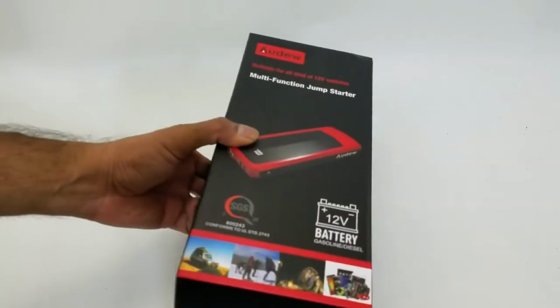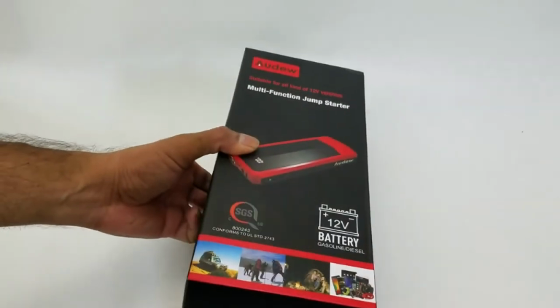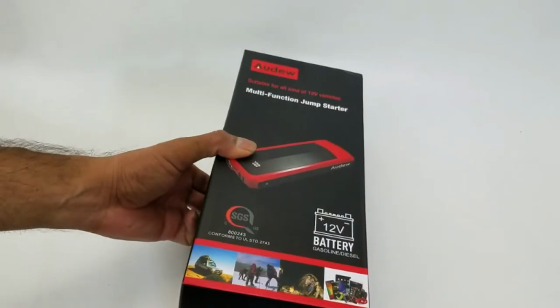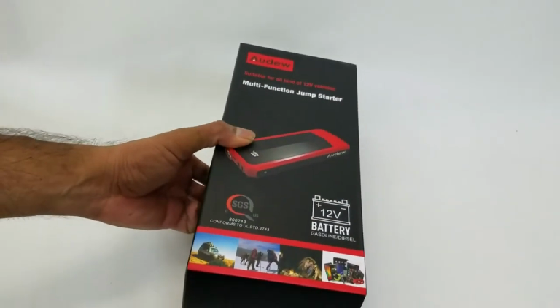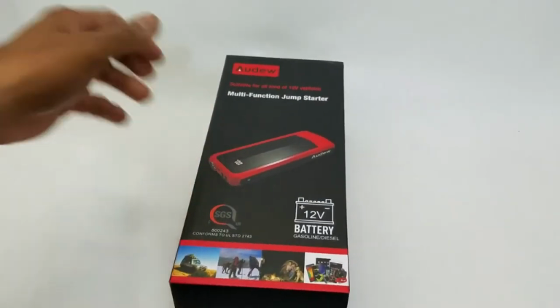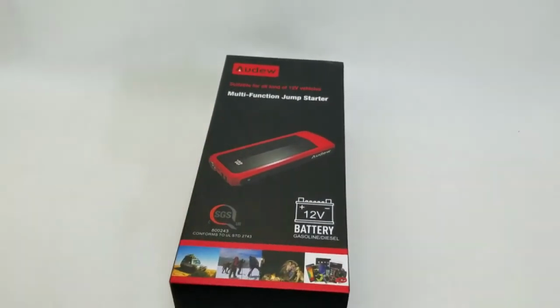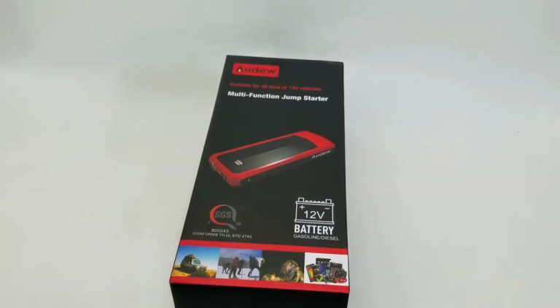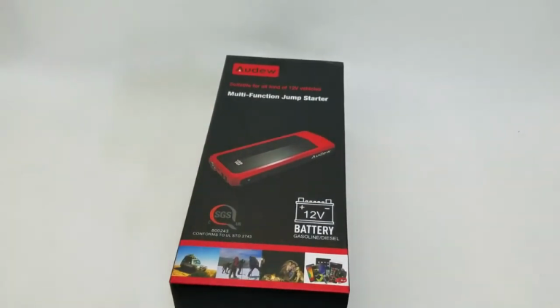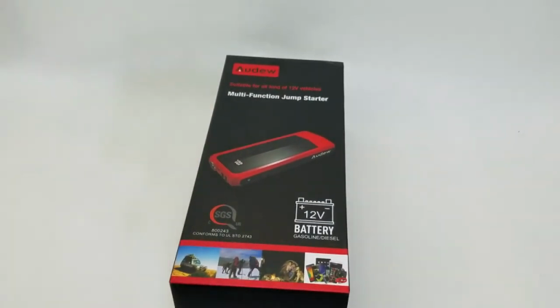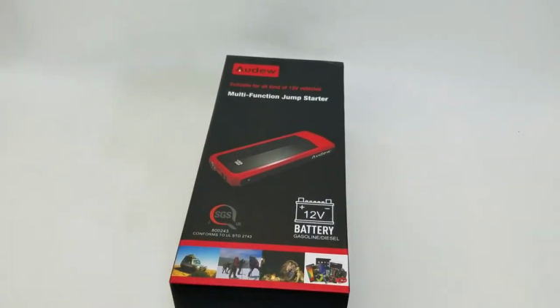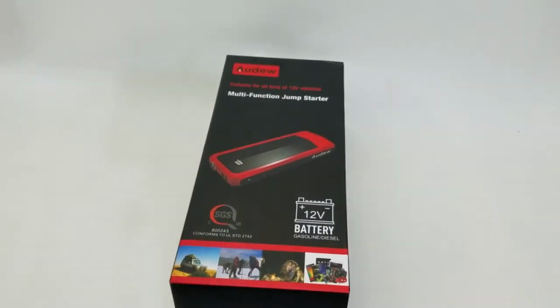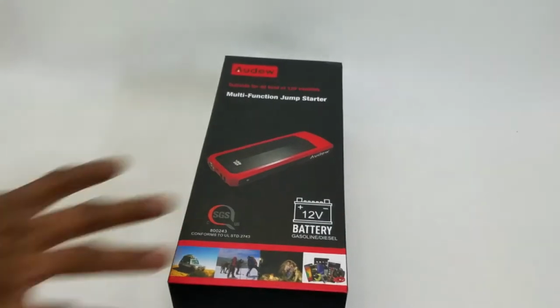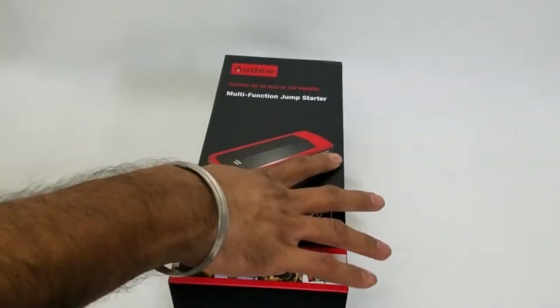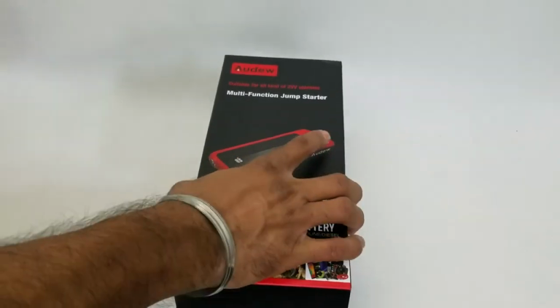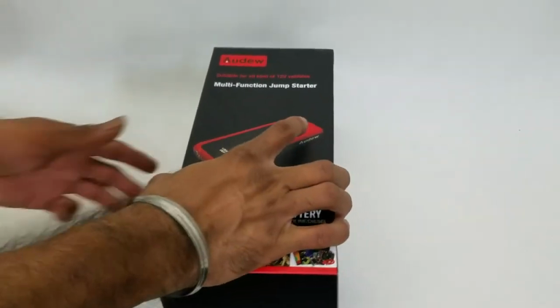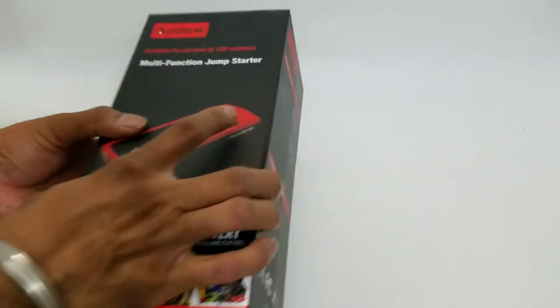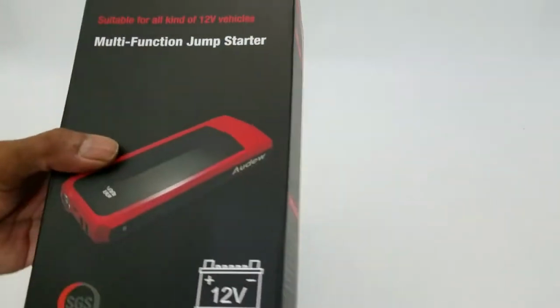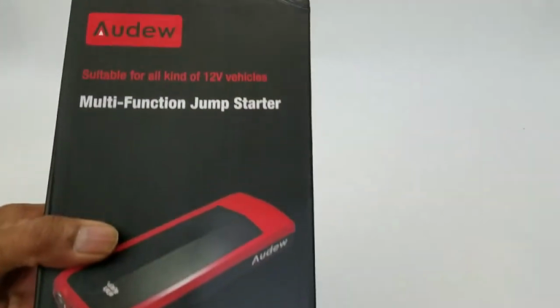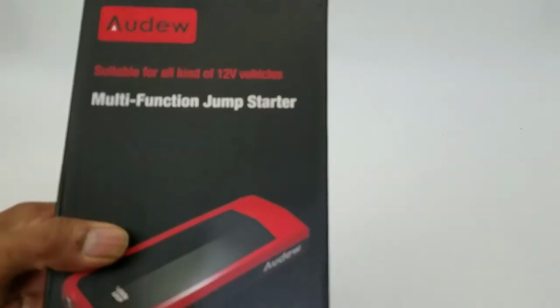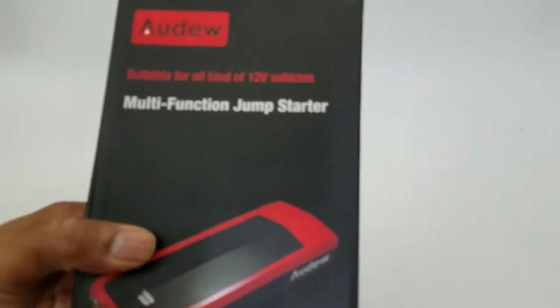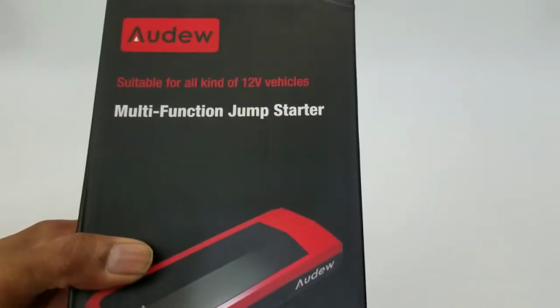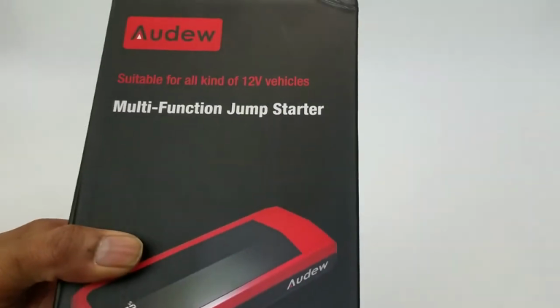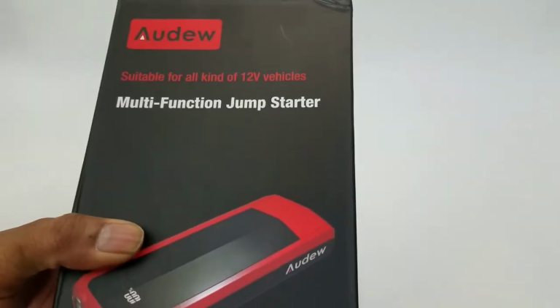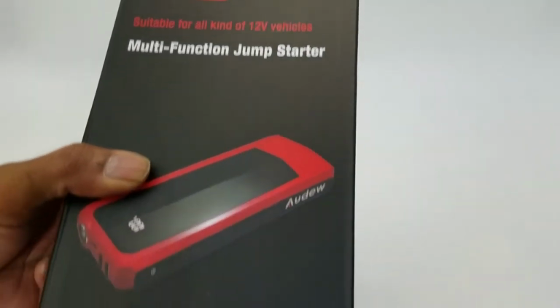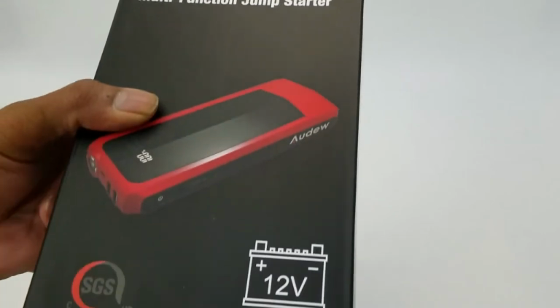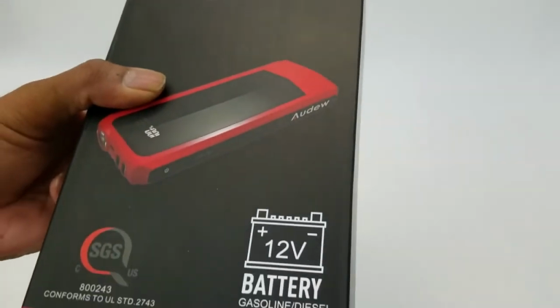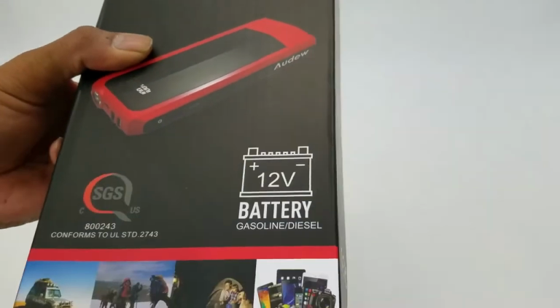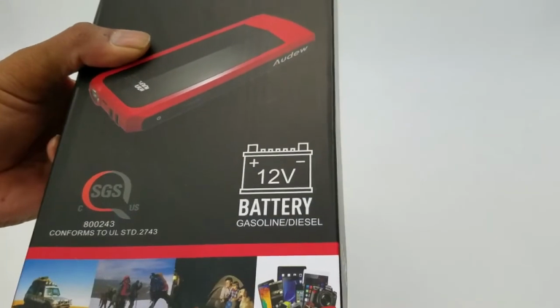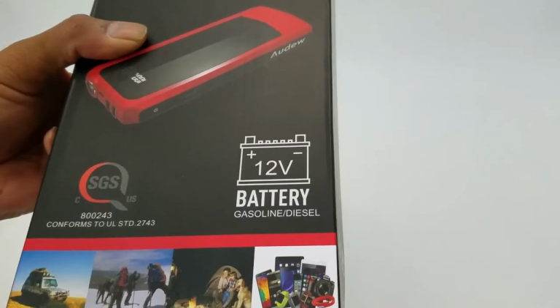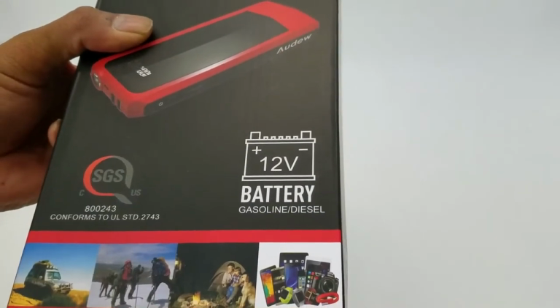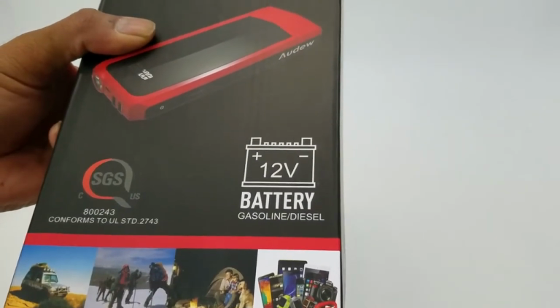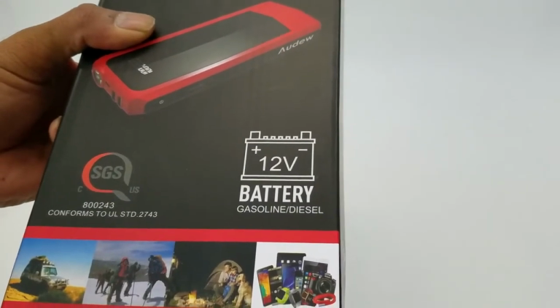What's up people, Manor here coming to you with a video. This time we're going to be unboxing and reviewing a multi-function jump starter system.